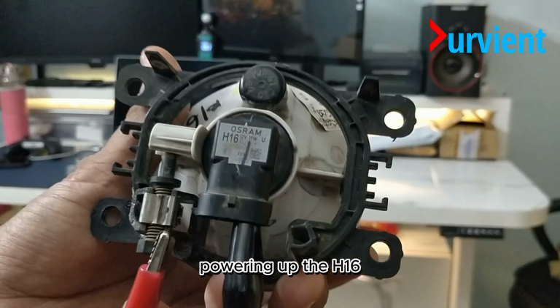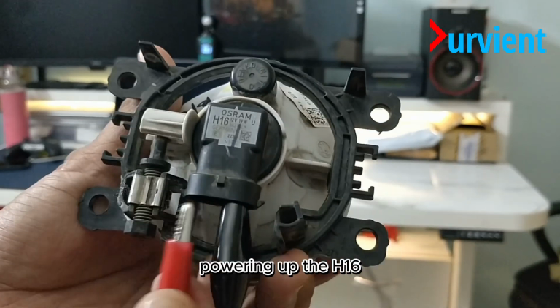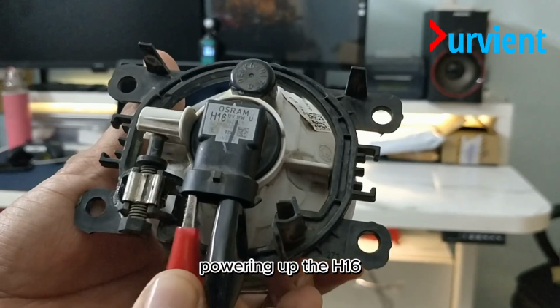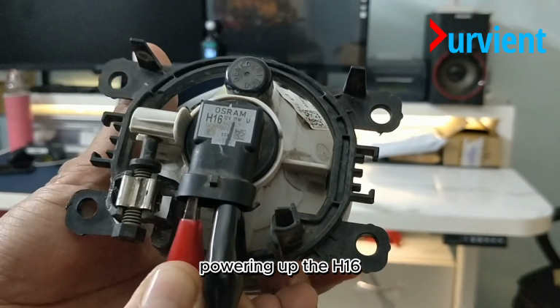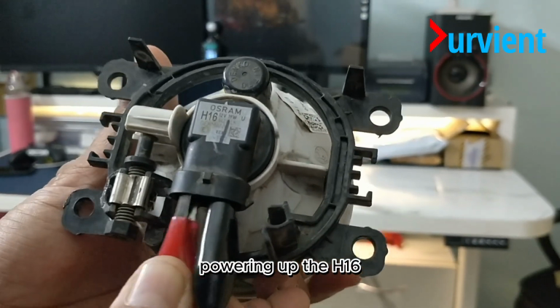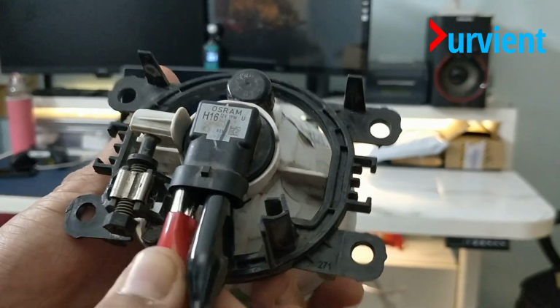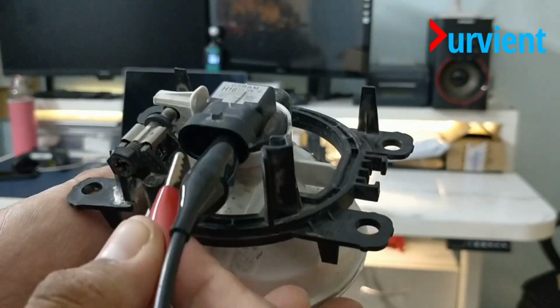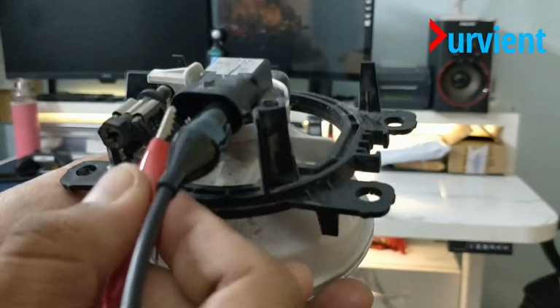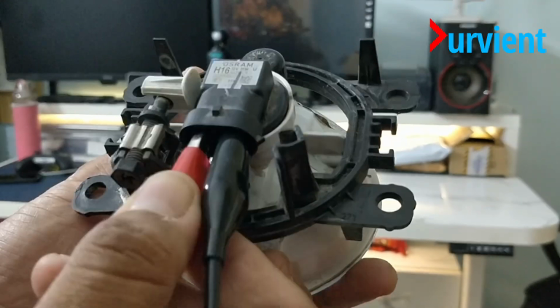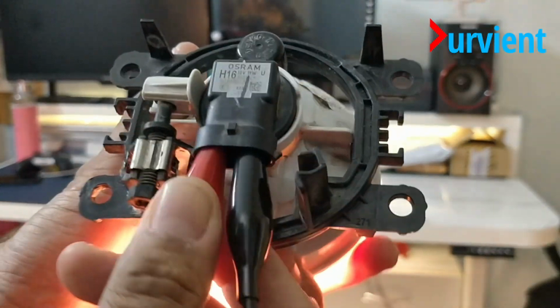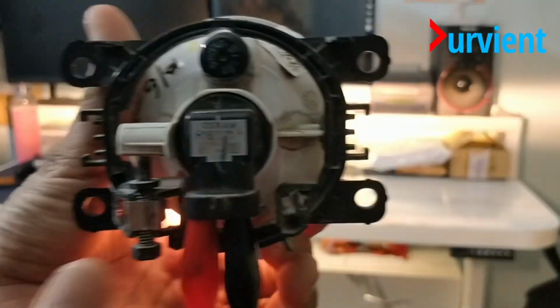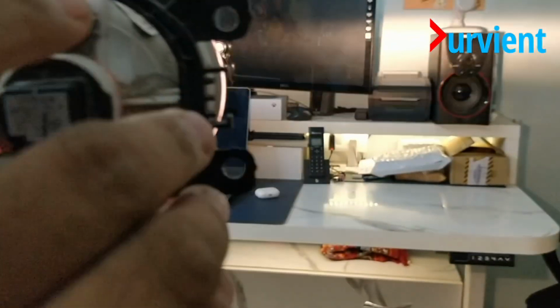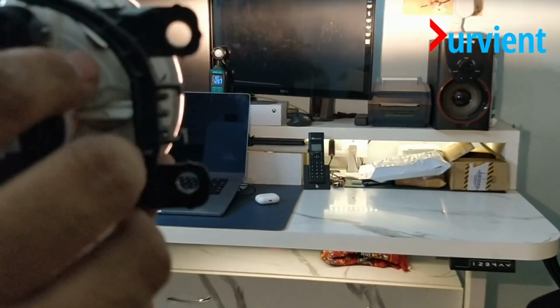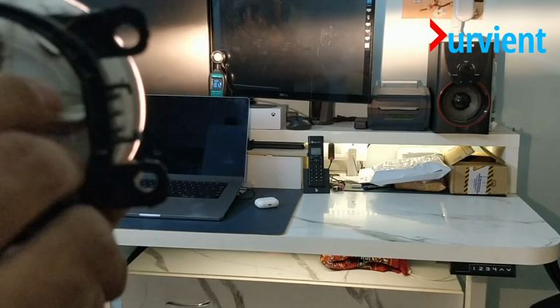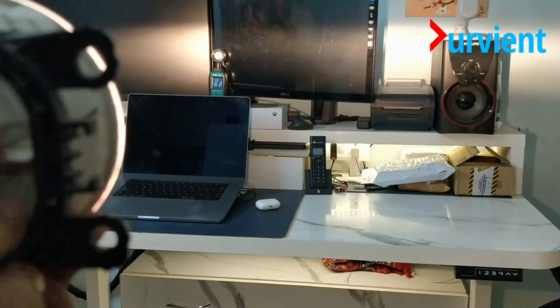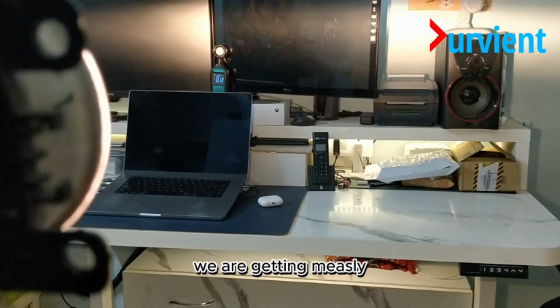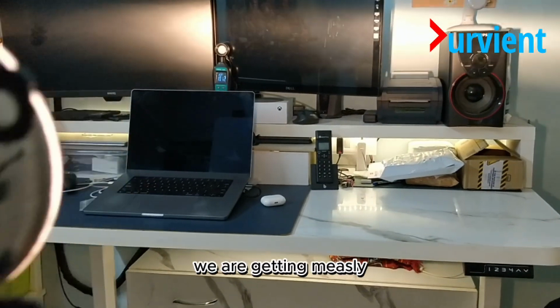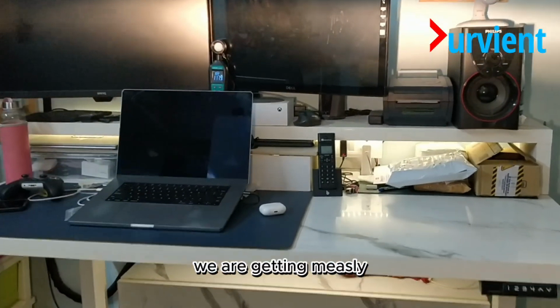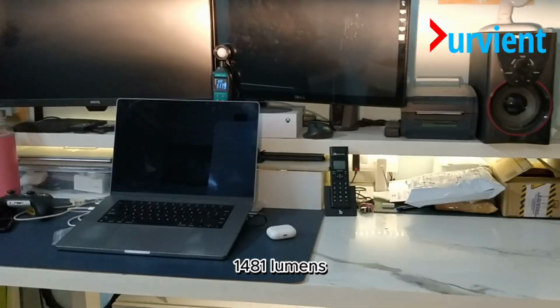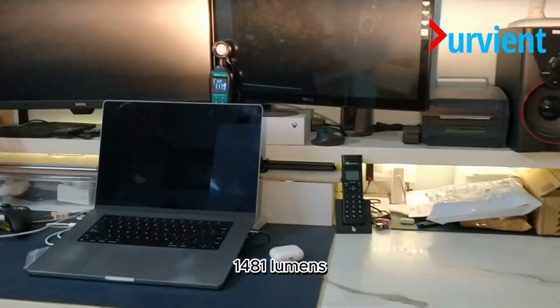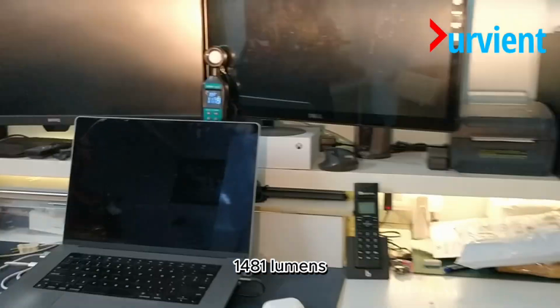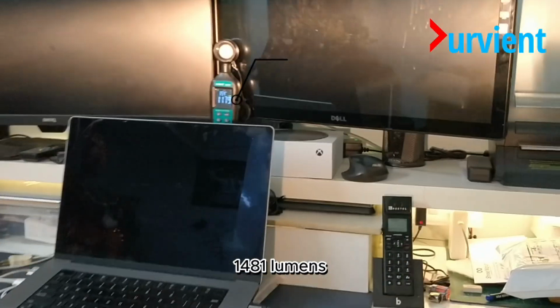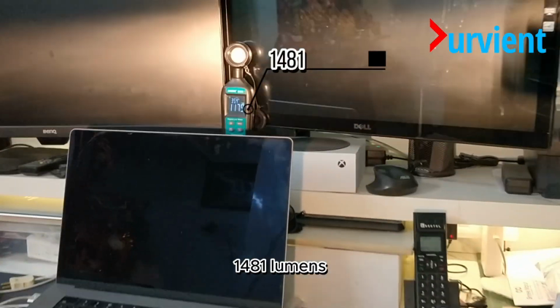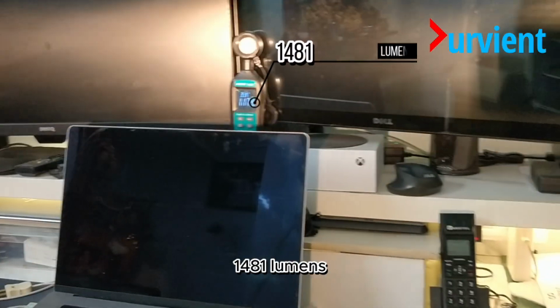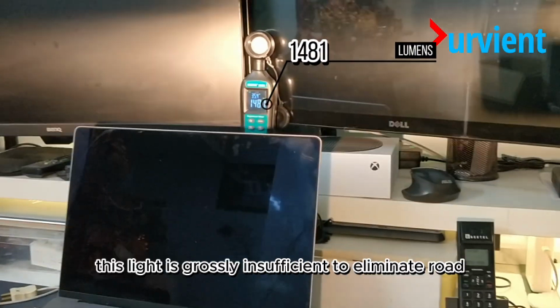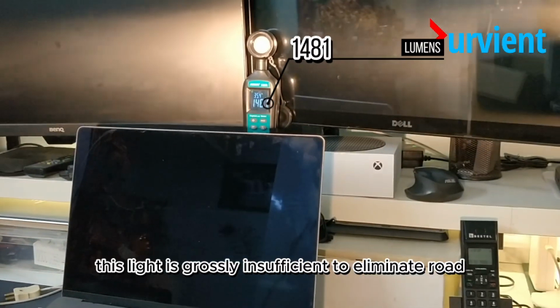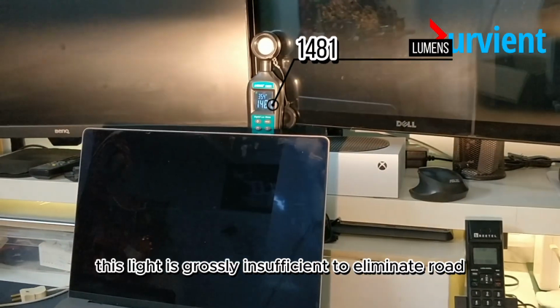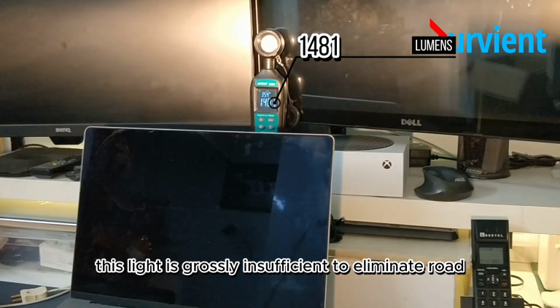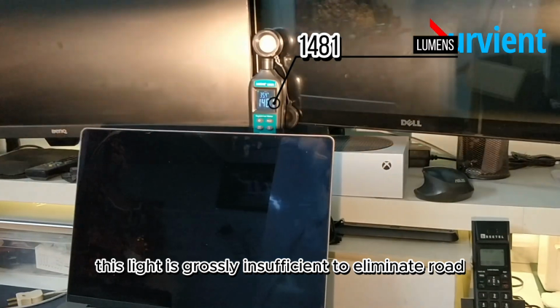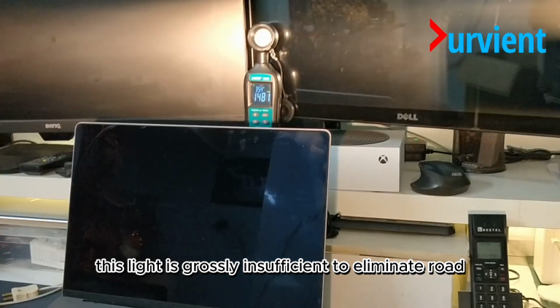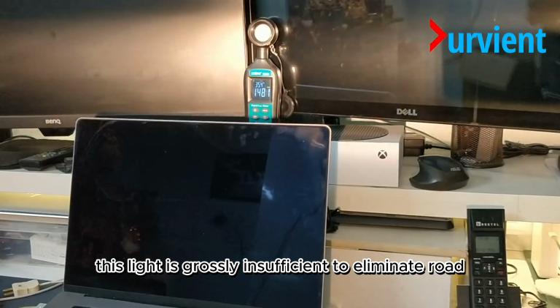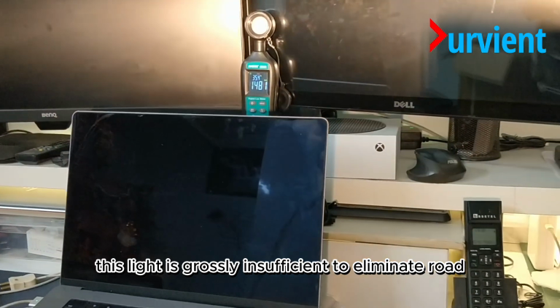Powering up the H16, we are getting a measly 1481 lumens. This light is grossly insufficient to illuminate the road.